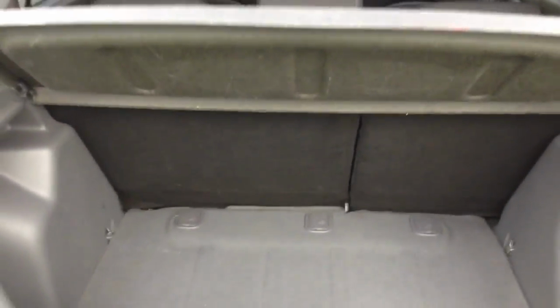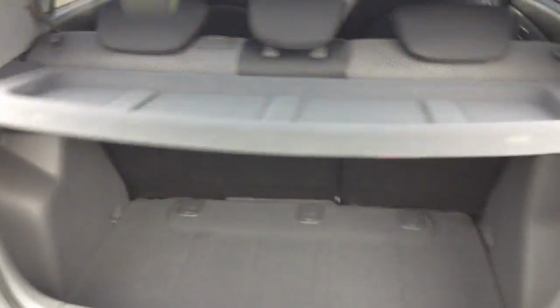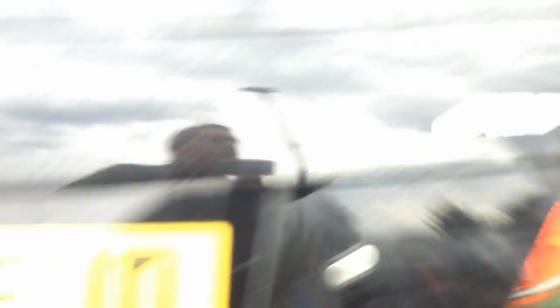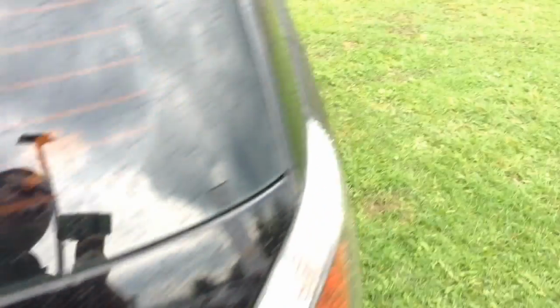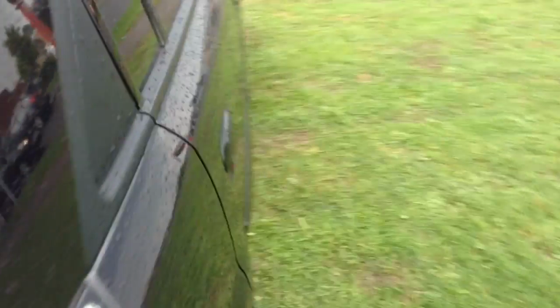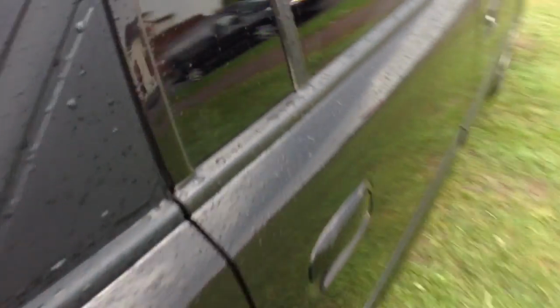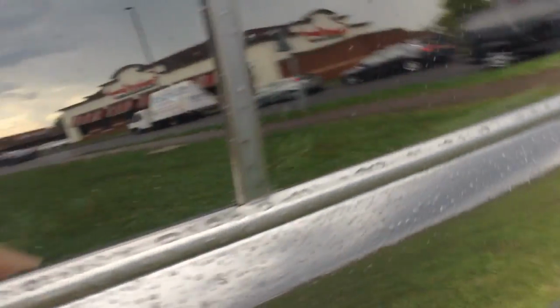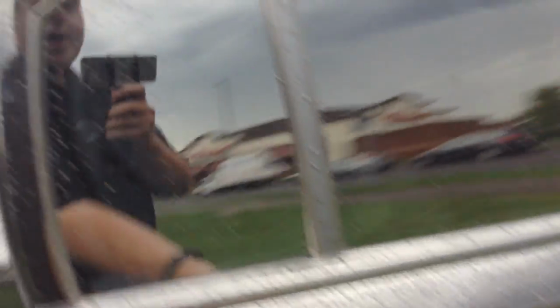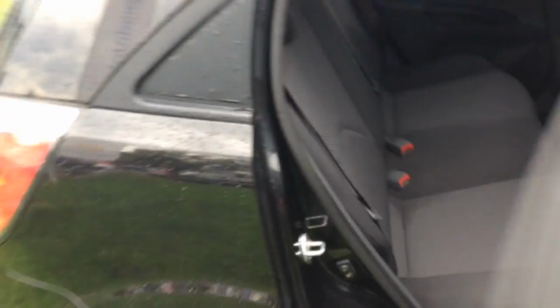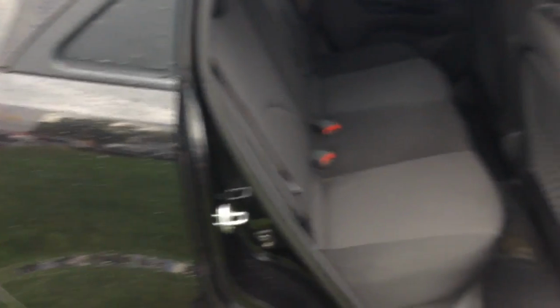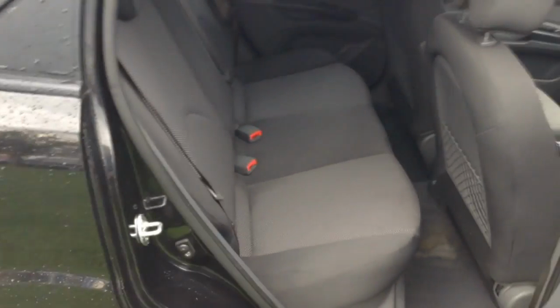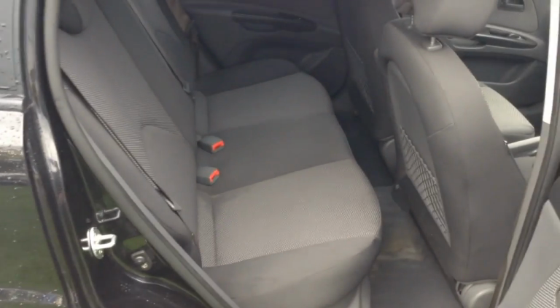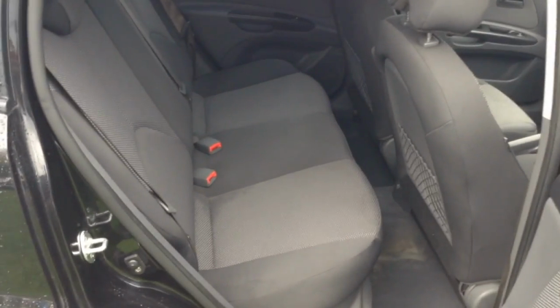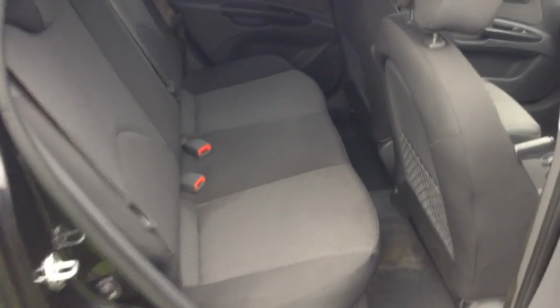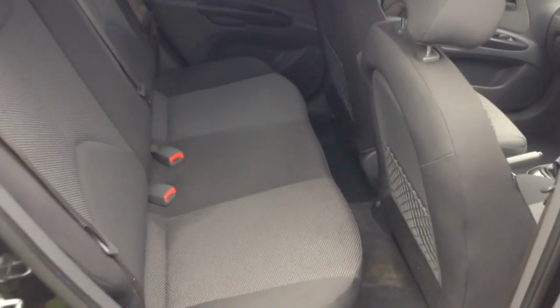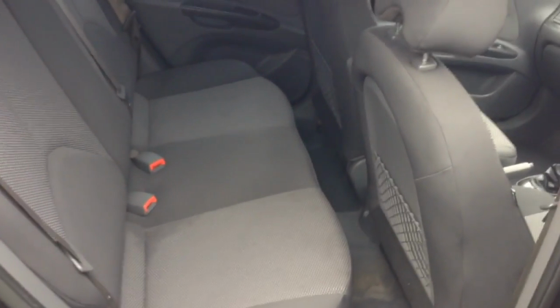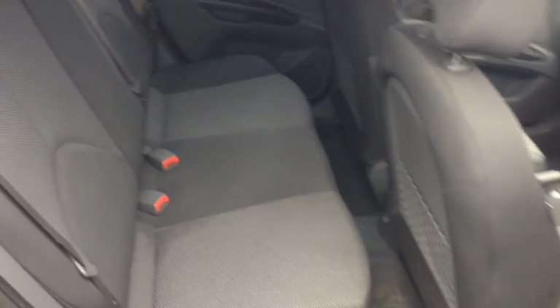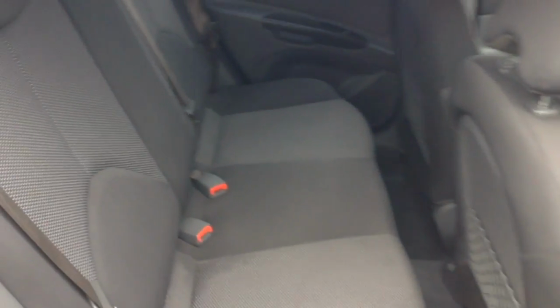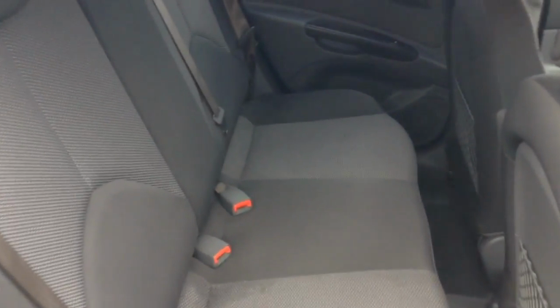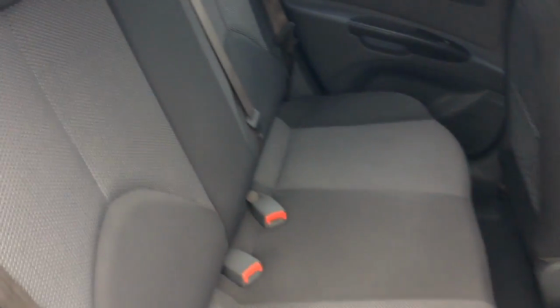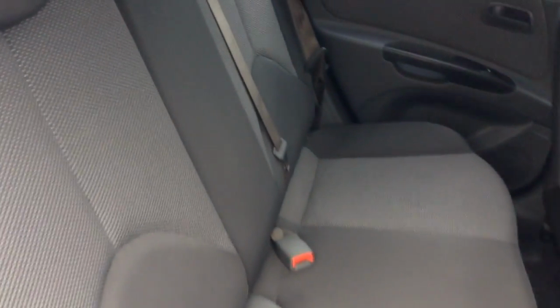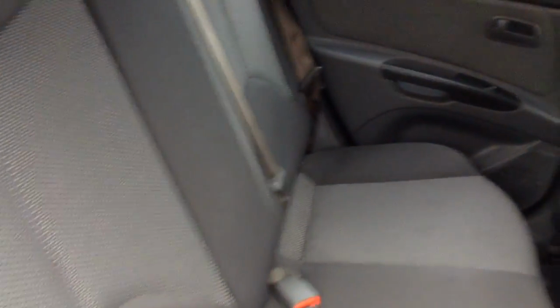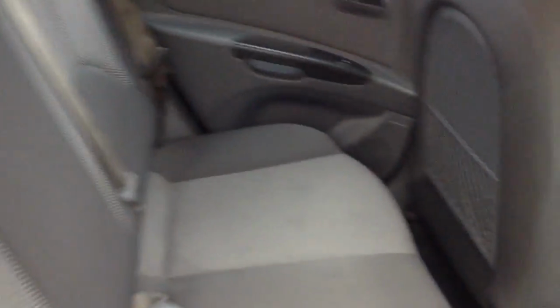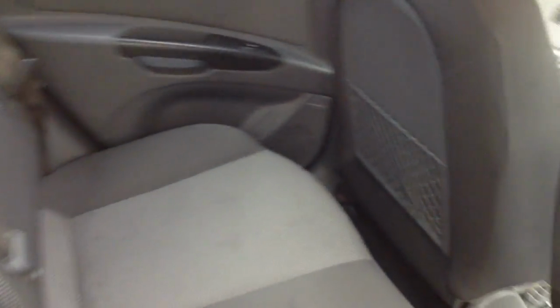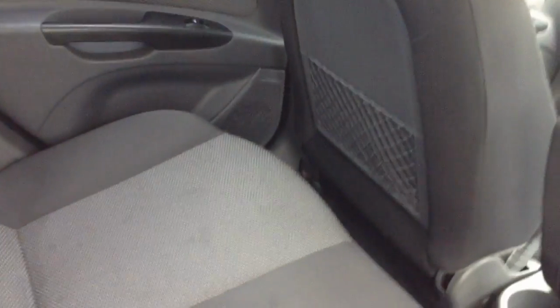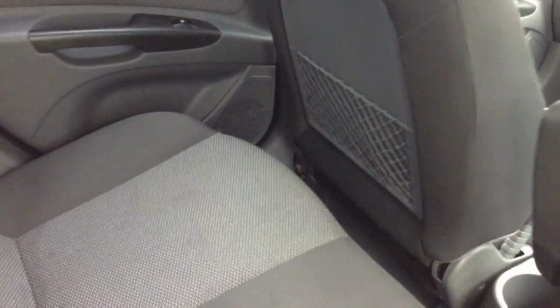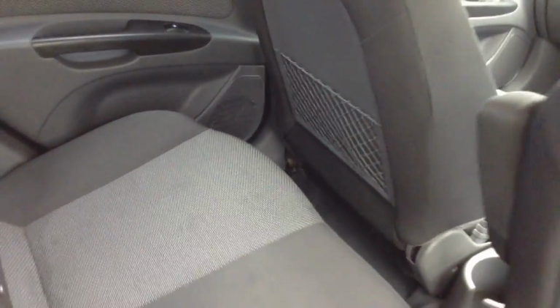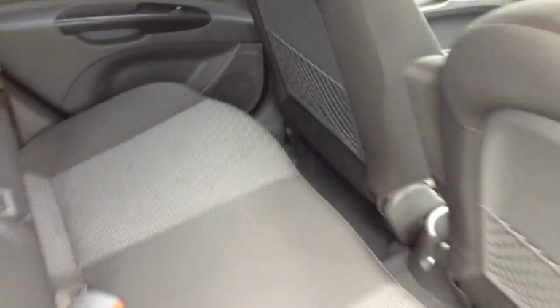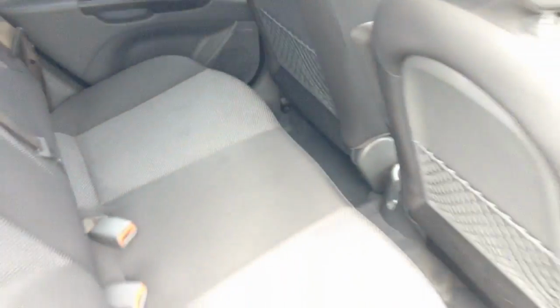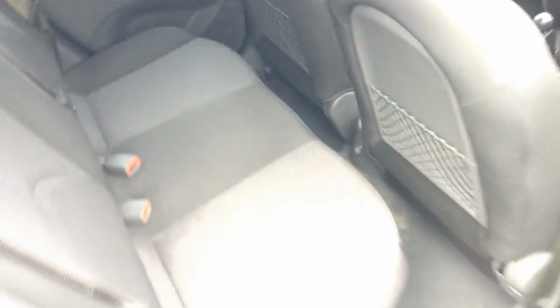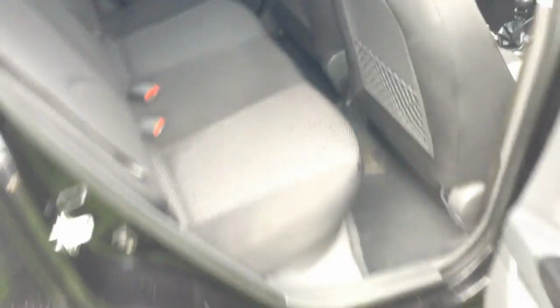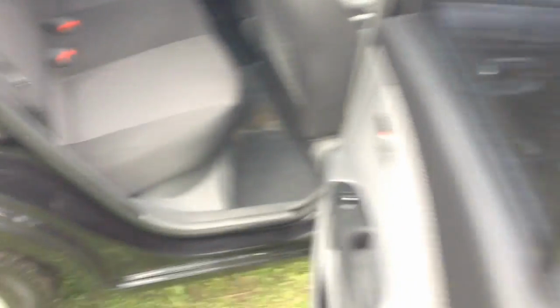Moving into the rear of the vehicle, in the back you have a cloth interior running right the way through the vehicle, with three seats in the rear featuring three-point seatbelts and headrests. You also have additional storage in the rear of the front seats and plenty of legroom in the back.